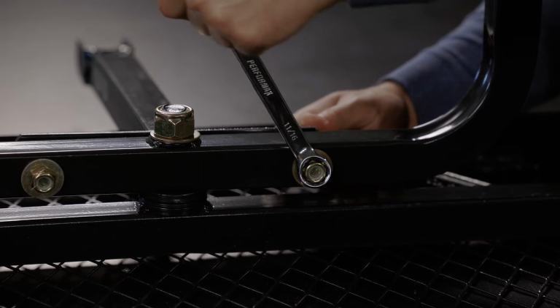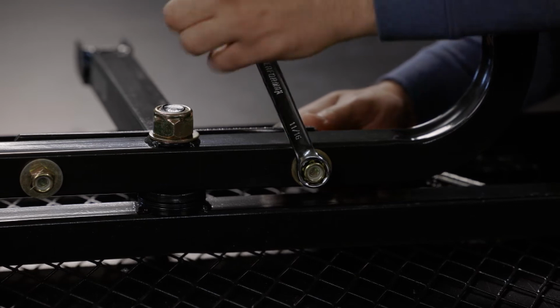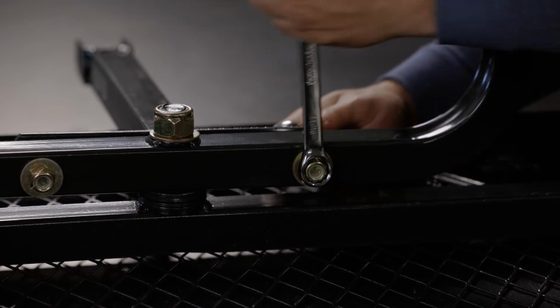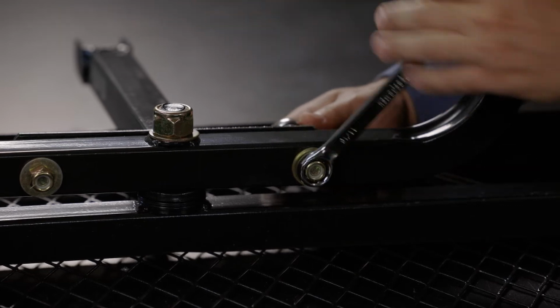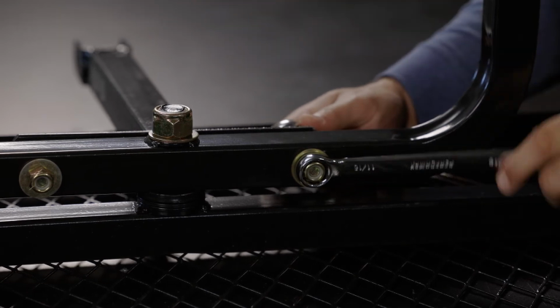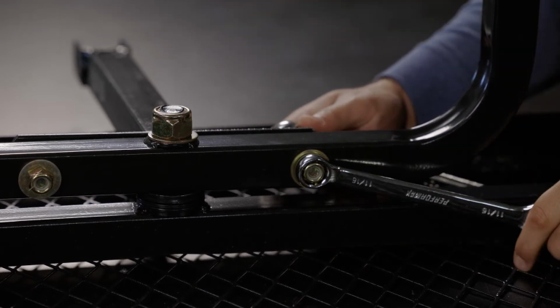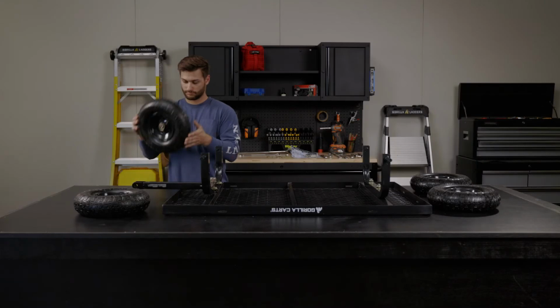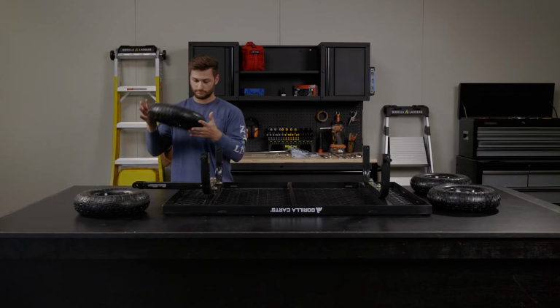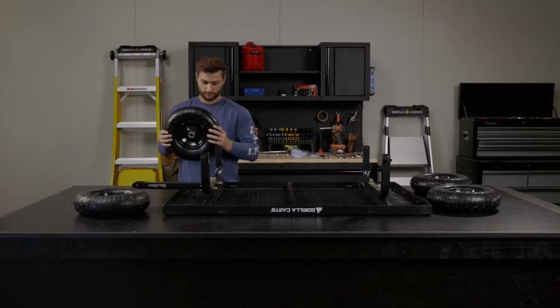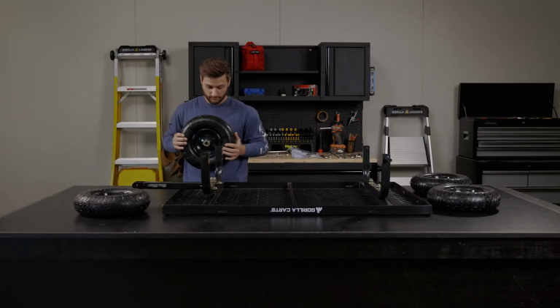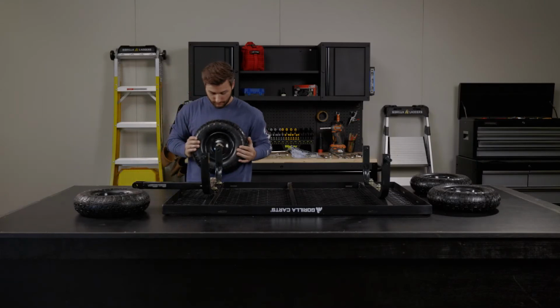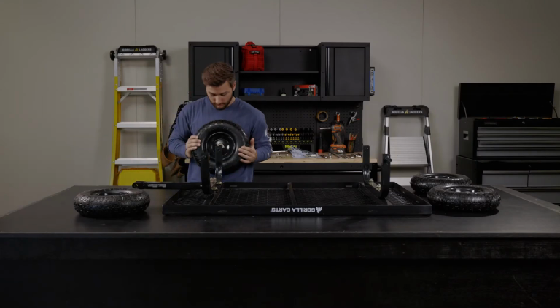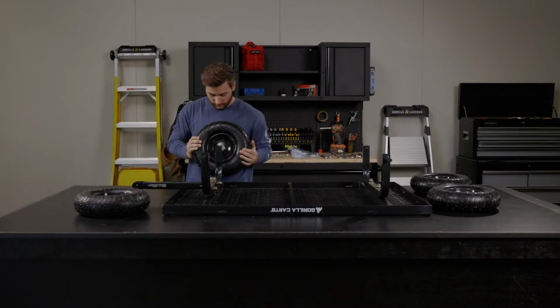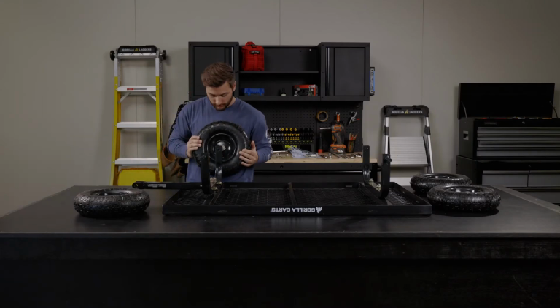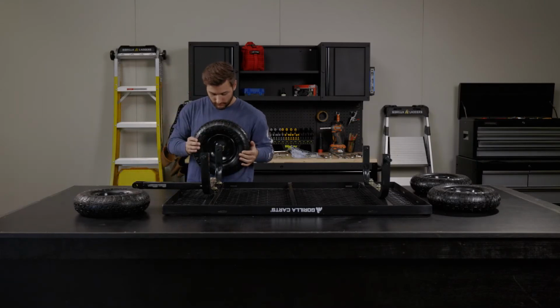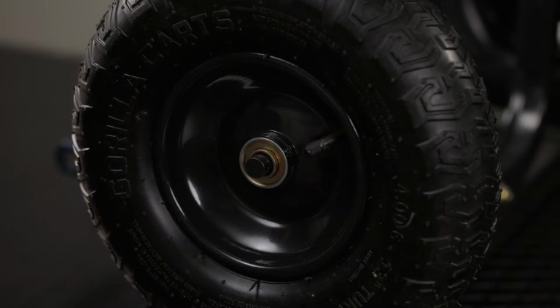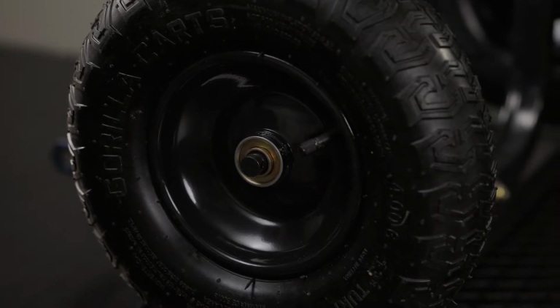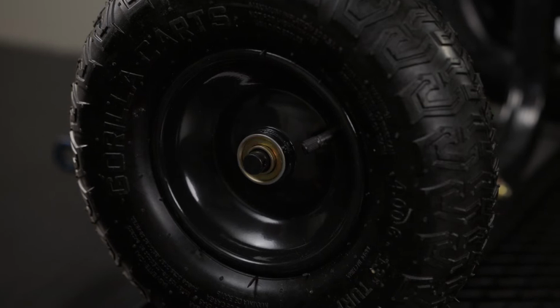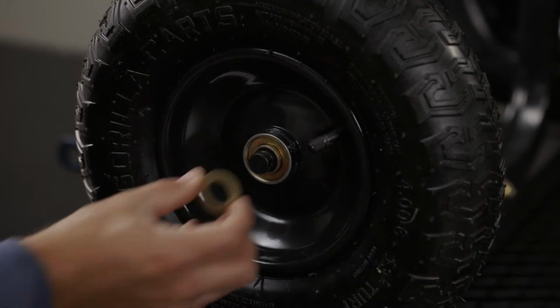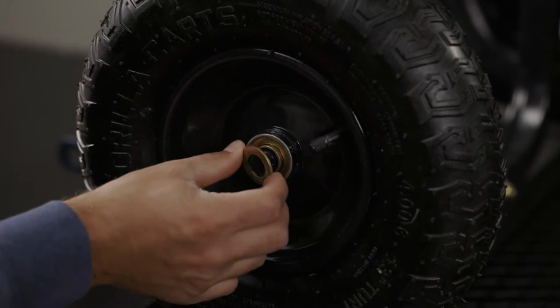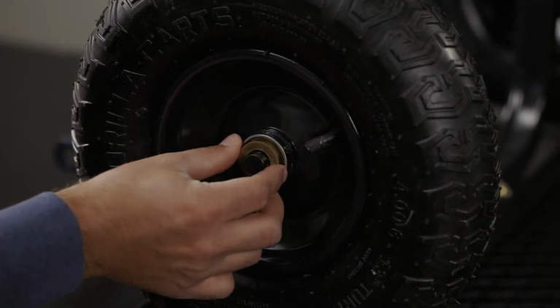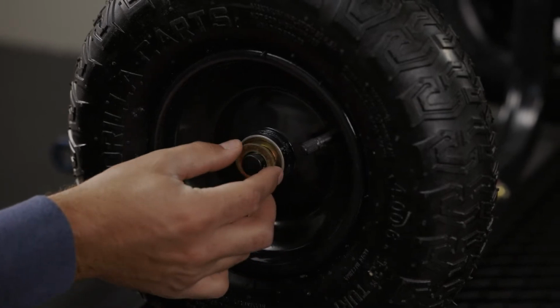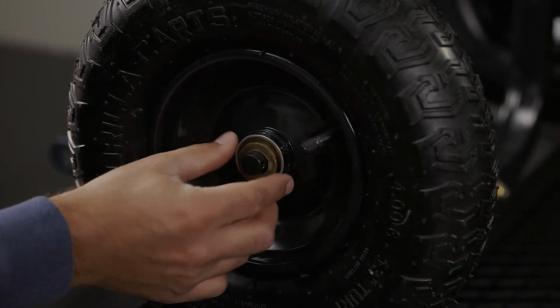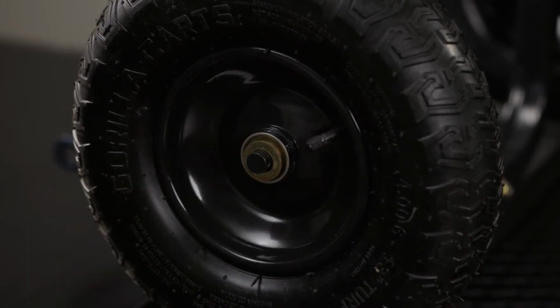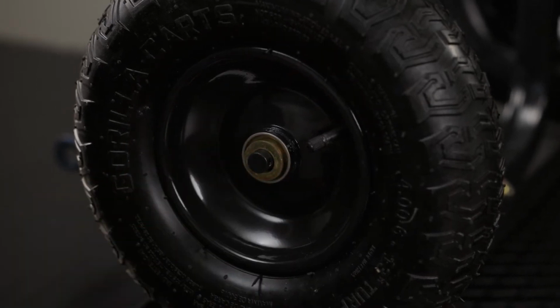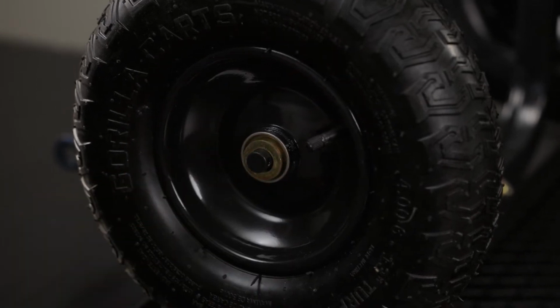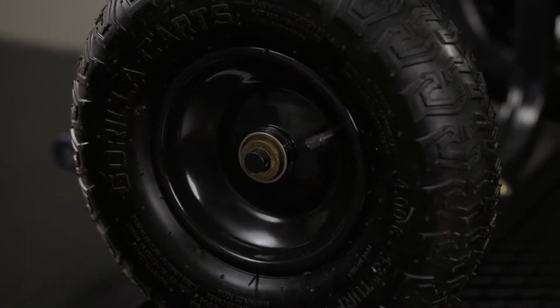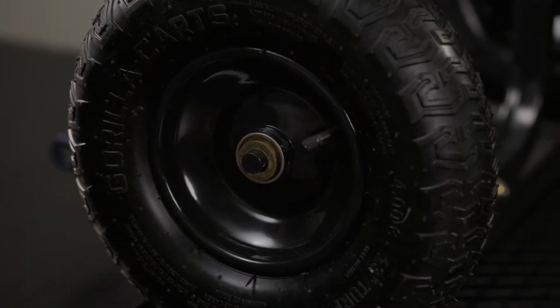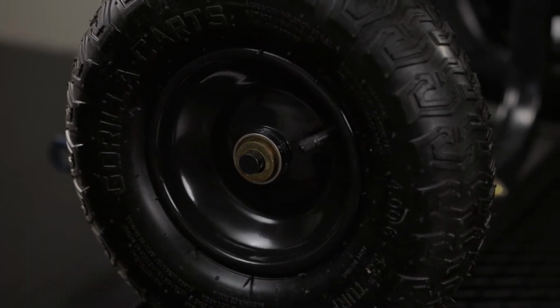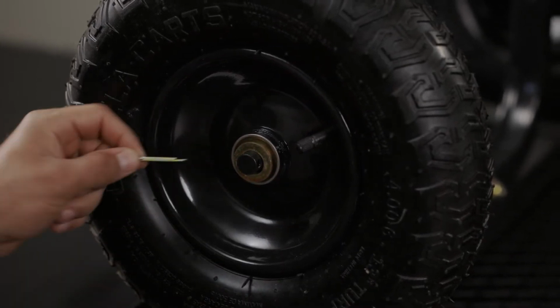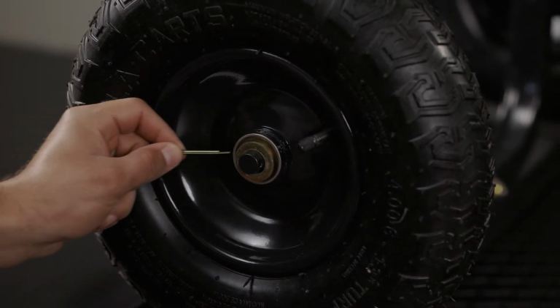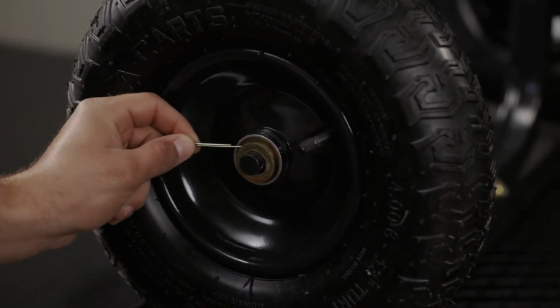Now you're ready for your tires. Place all four tires on, followed by the washer and the cotter pin. Make sure to bend one side of the cotter pin so they don't fall out.